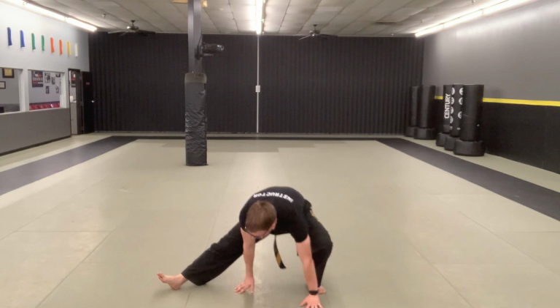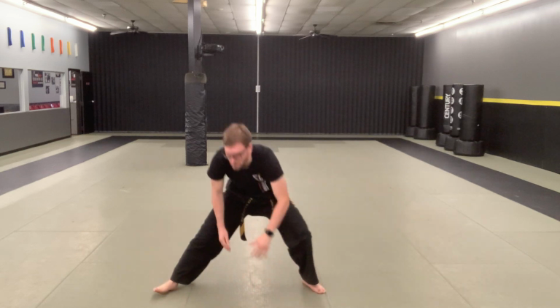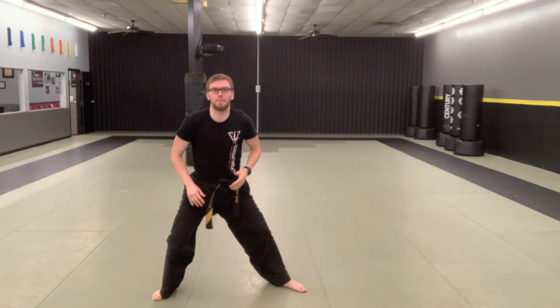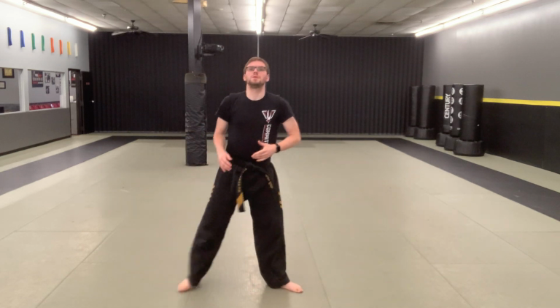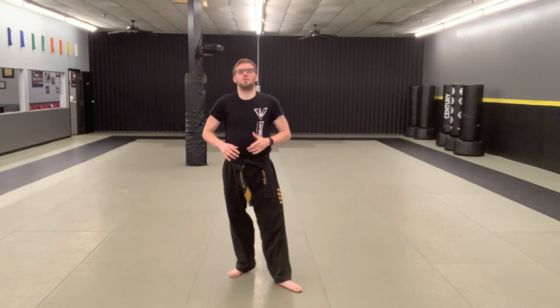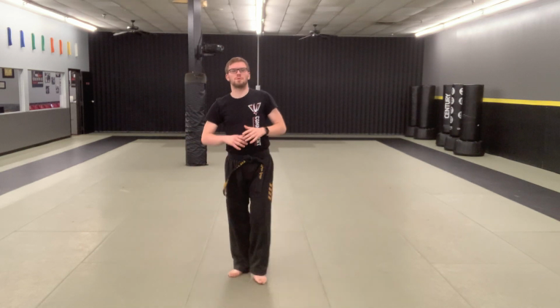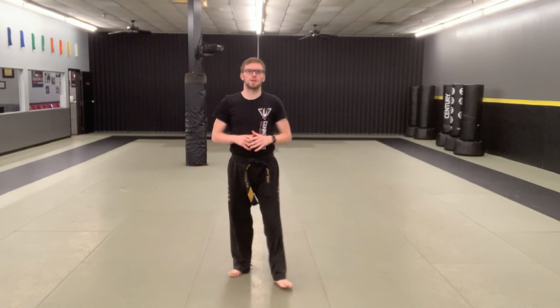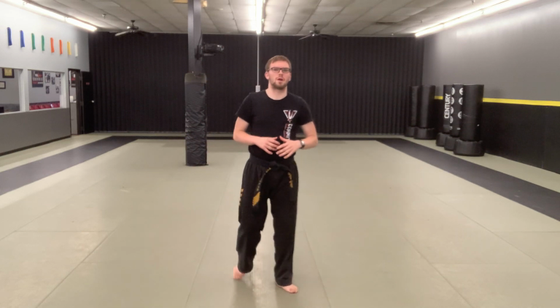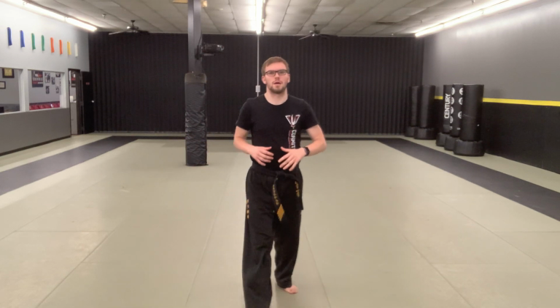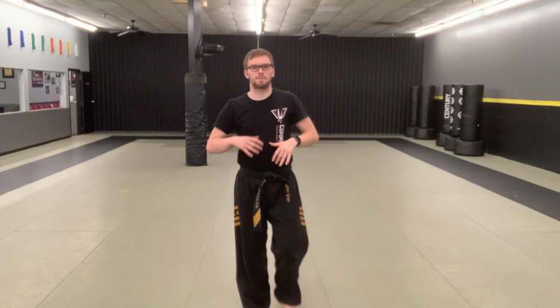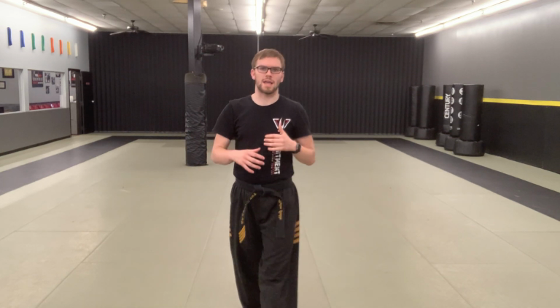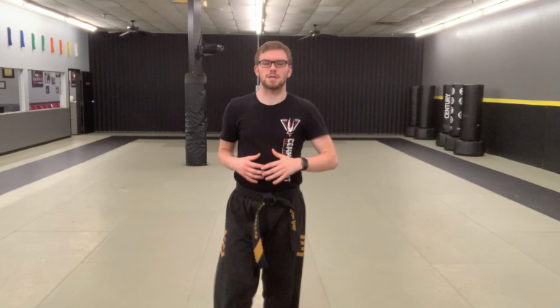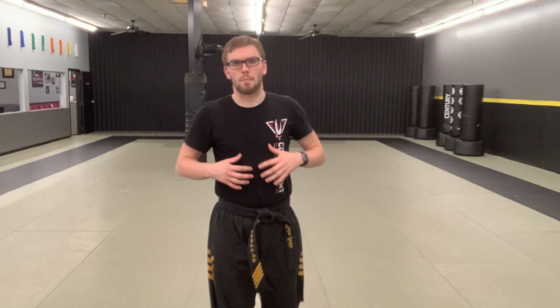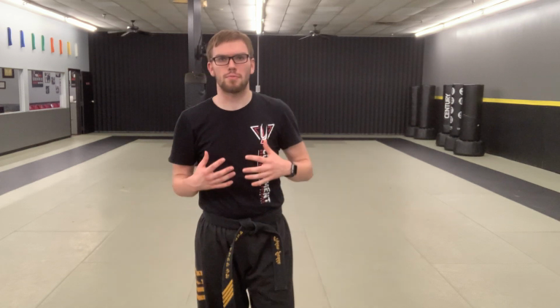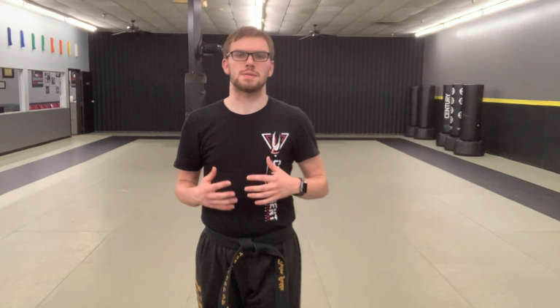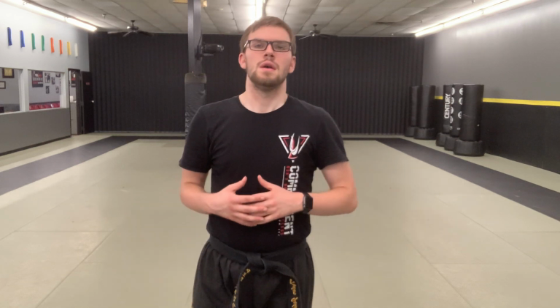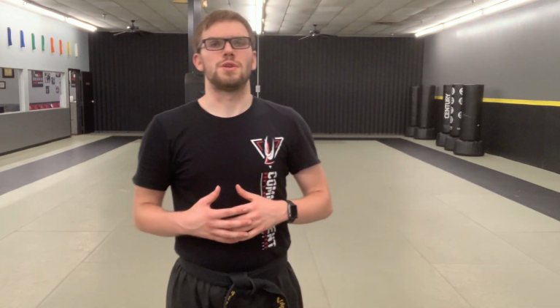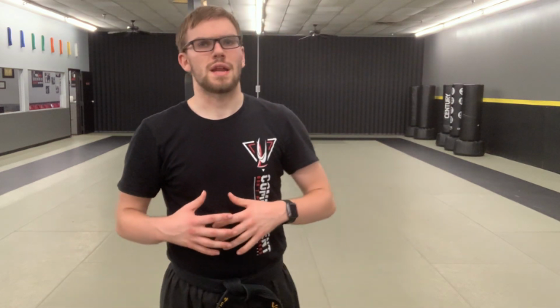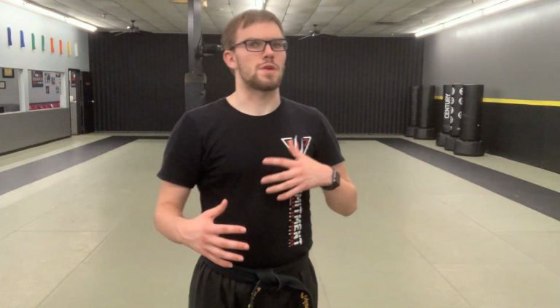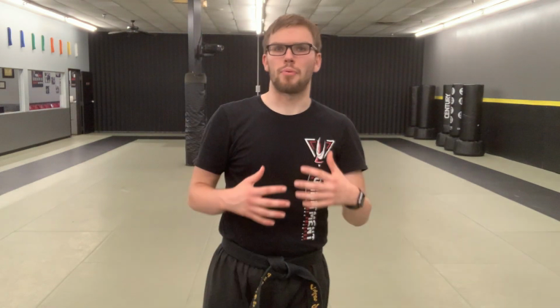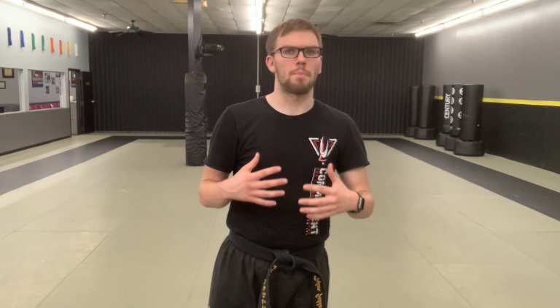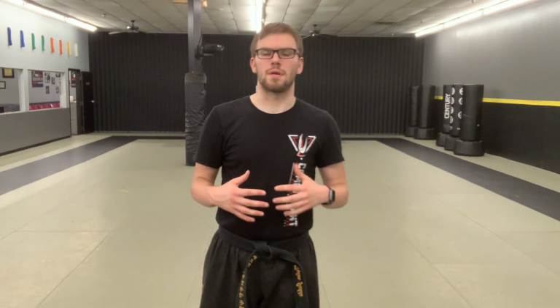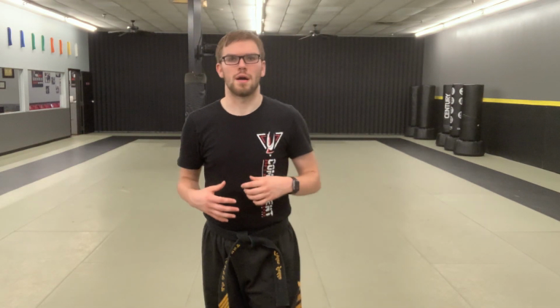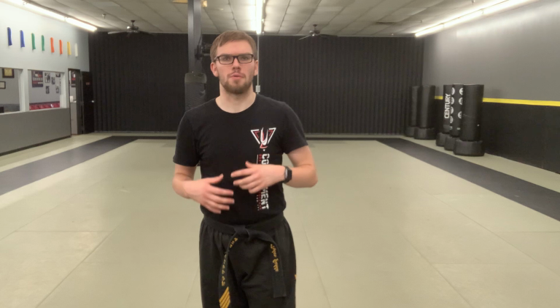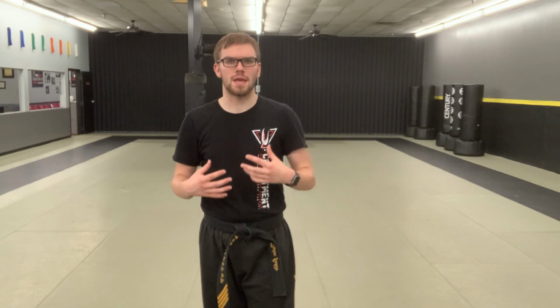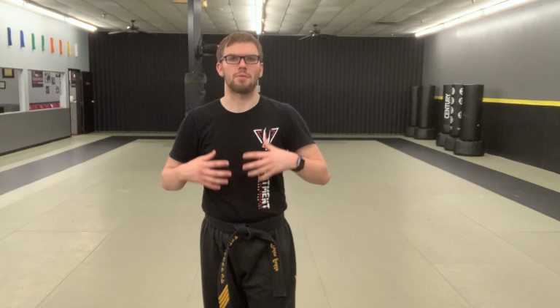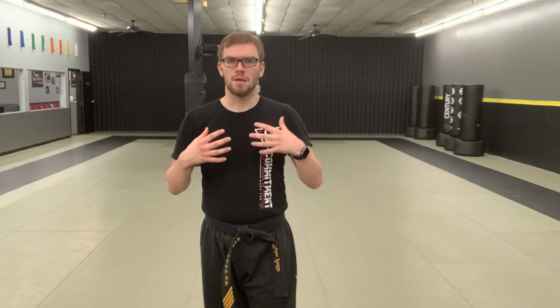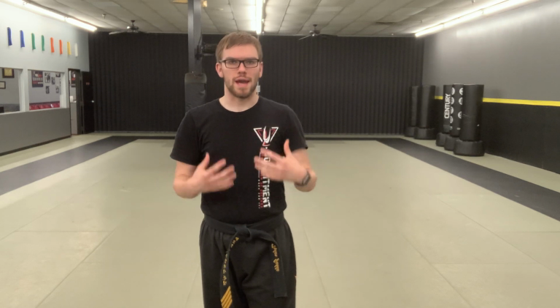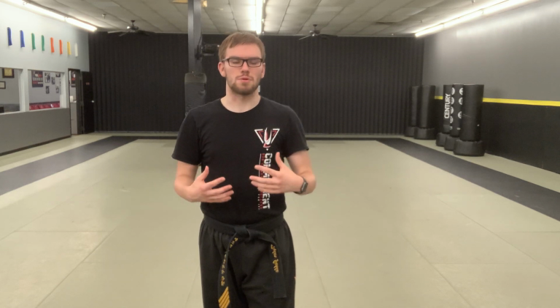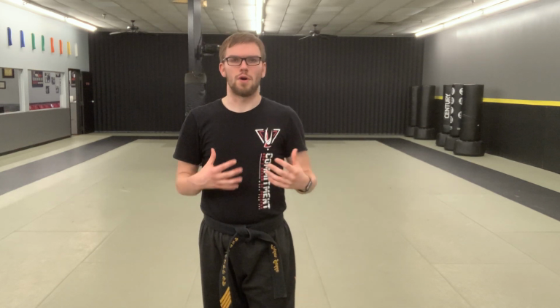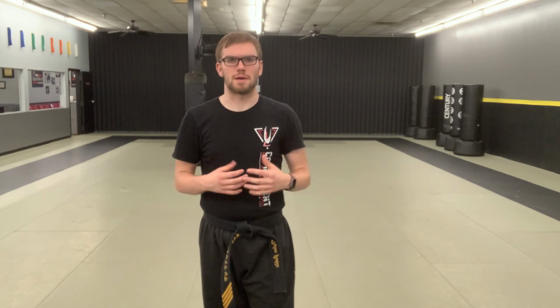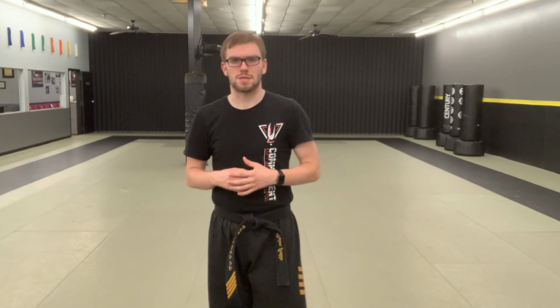Alright, hands on the floor, hip side to side. Sound effects are not necessary, but highly recommended. Good. Alright, and from there, we're gonna hop up. What we're gonna do is work a little bit on some of our hand techniques for our board breaks — the proper how we stand, how we execute the move, all that stuff there.